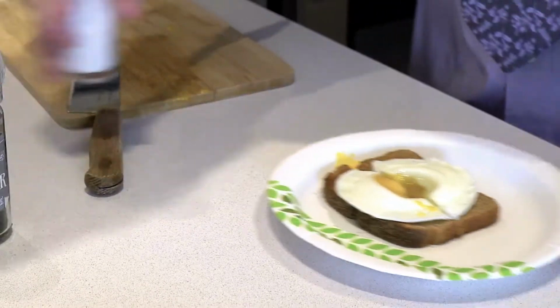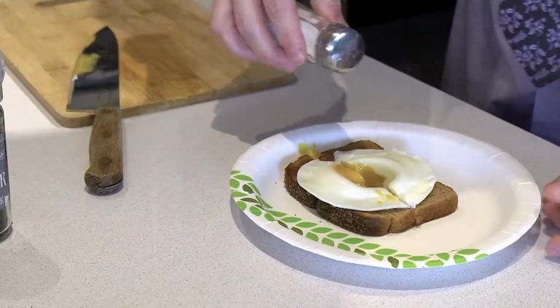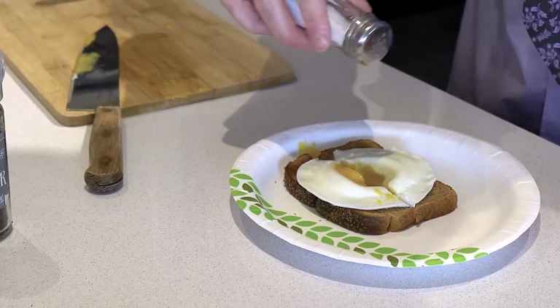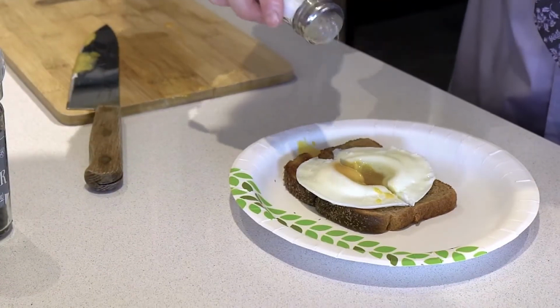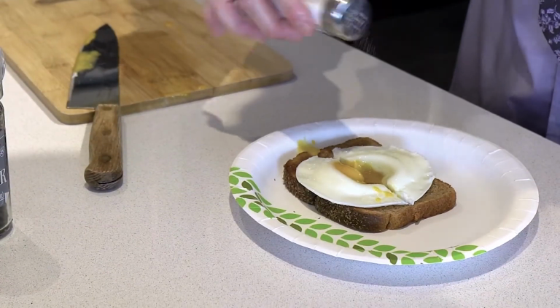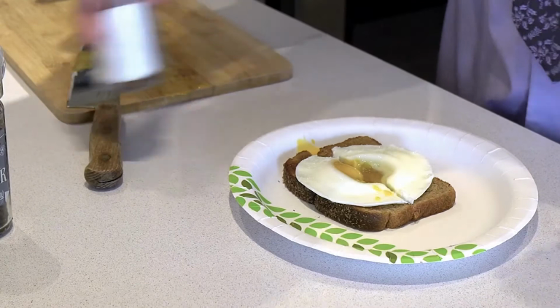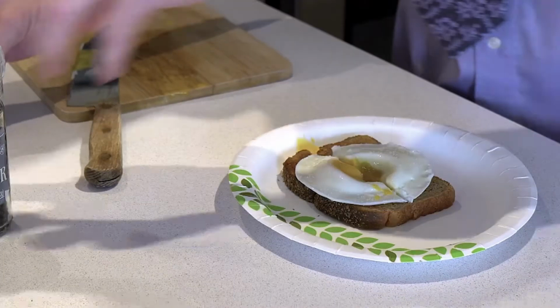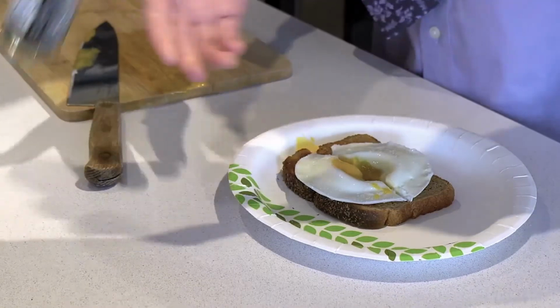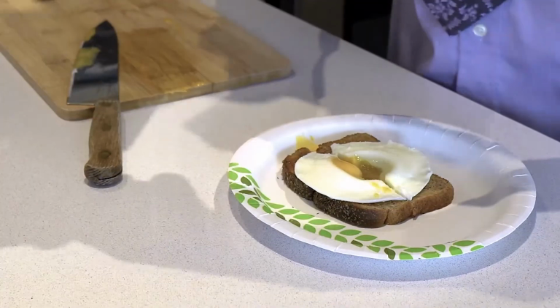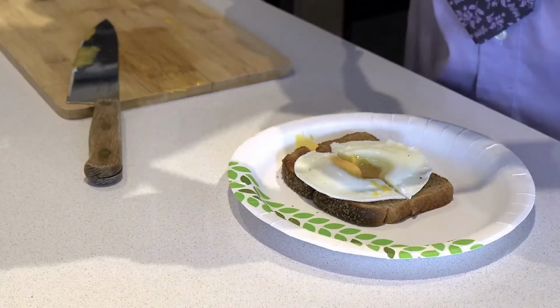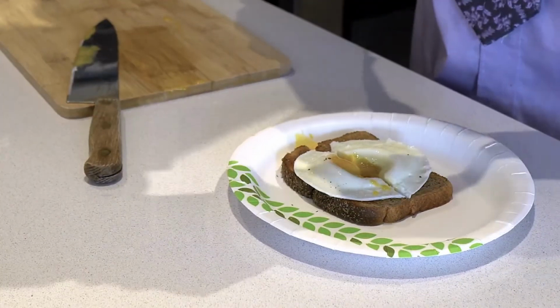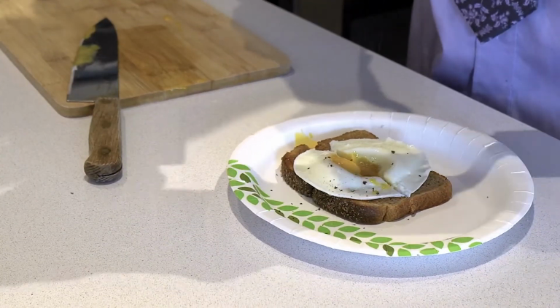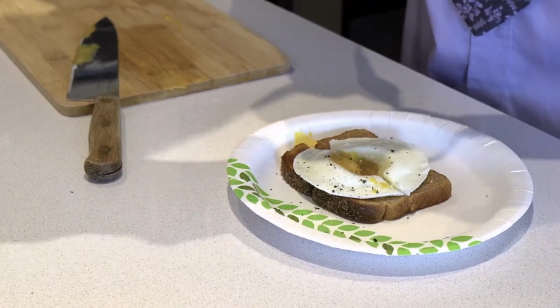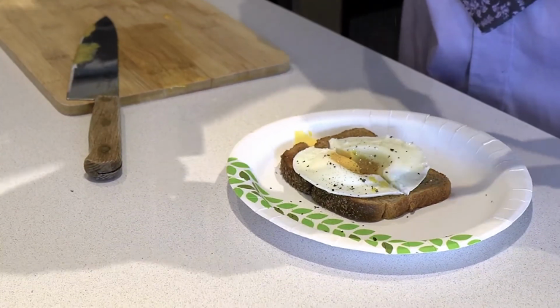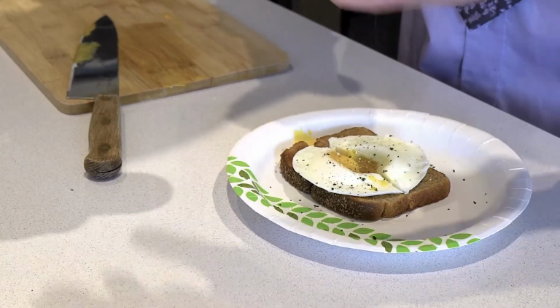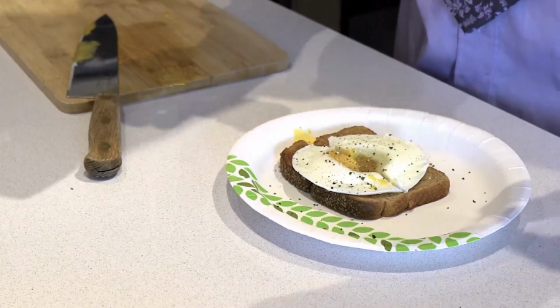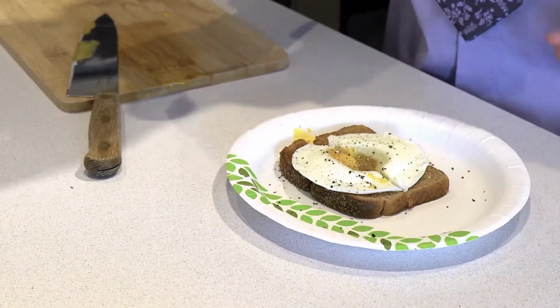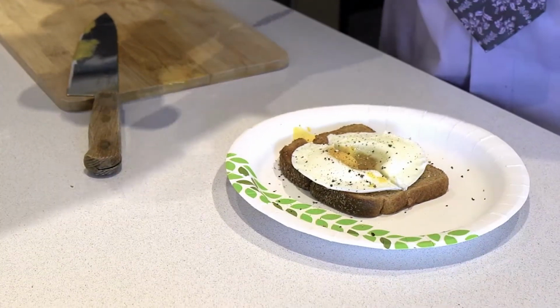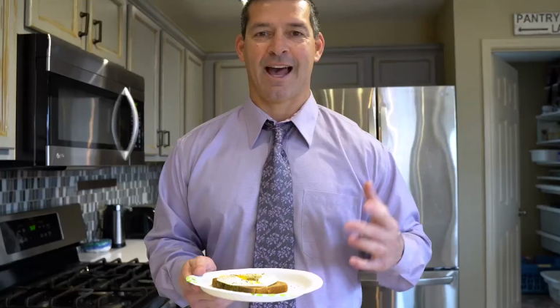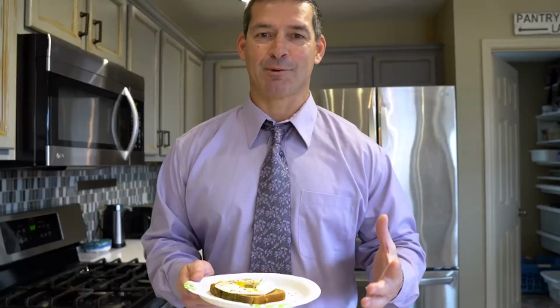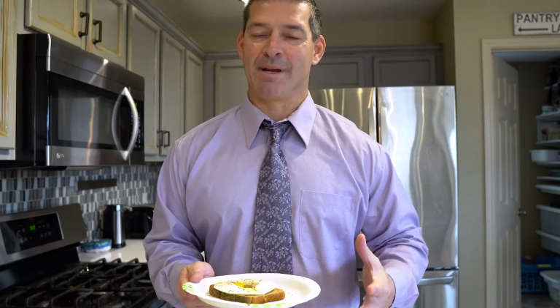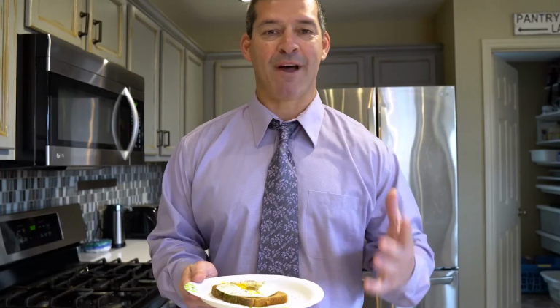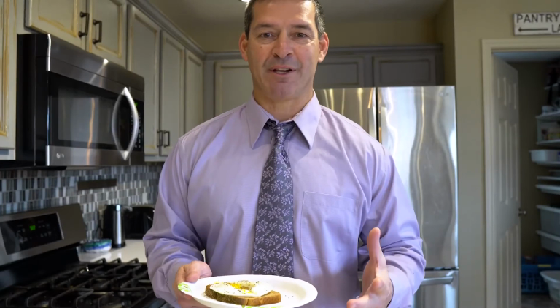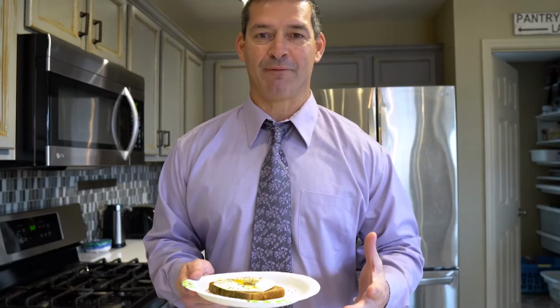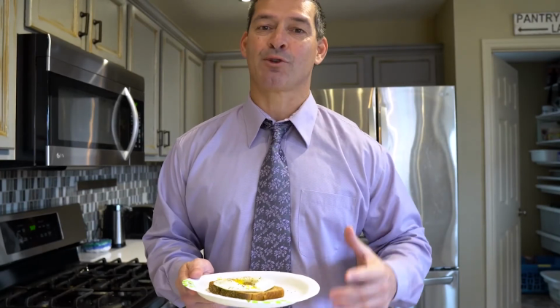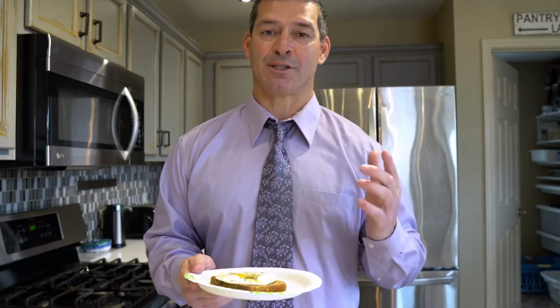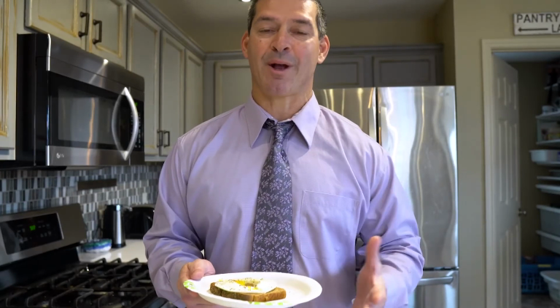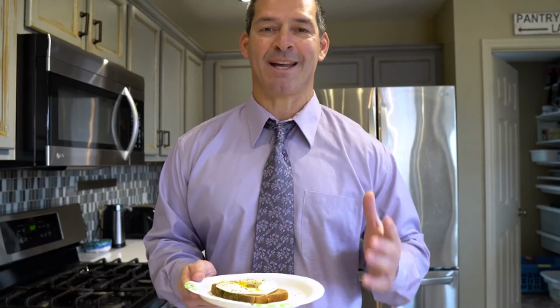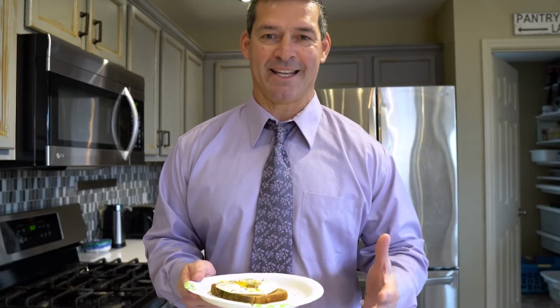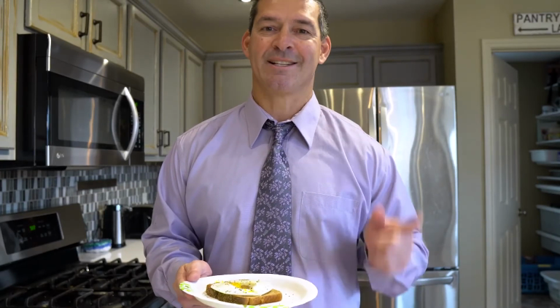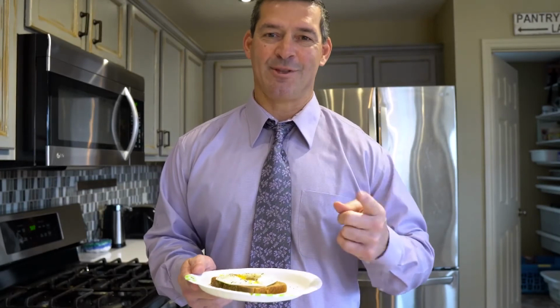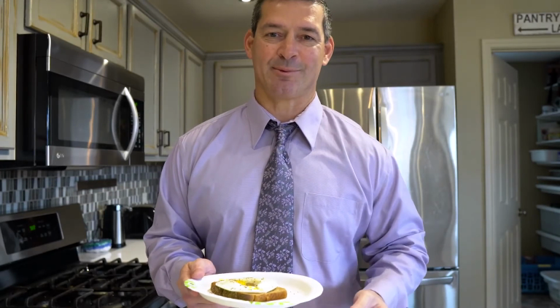Add a little salt, add a little pepper, and you're good to go. I have to run but if you found this video helpful don't forget to subscribe and like. See you in the next one.